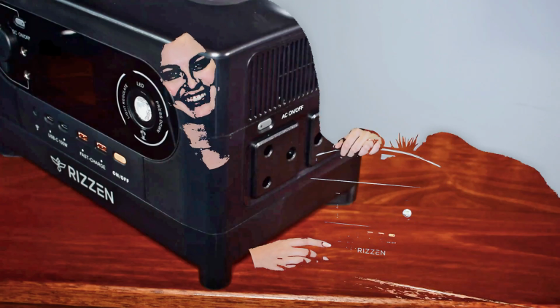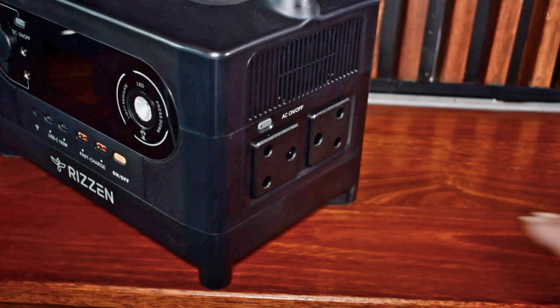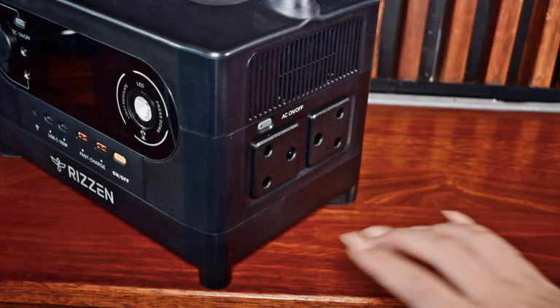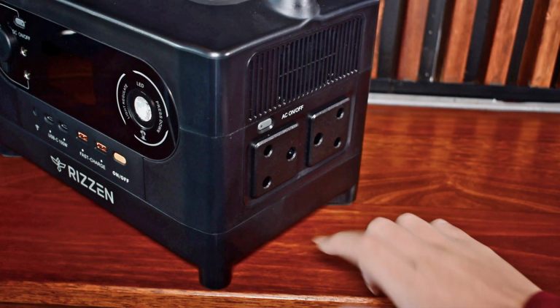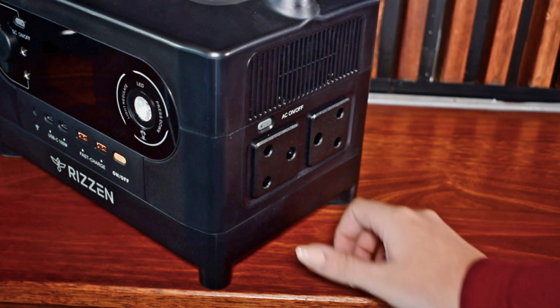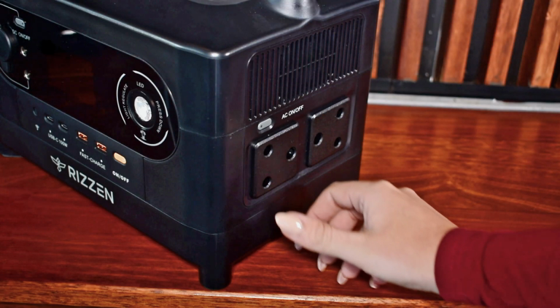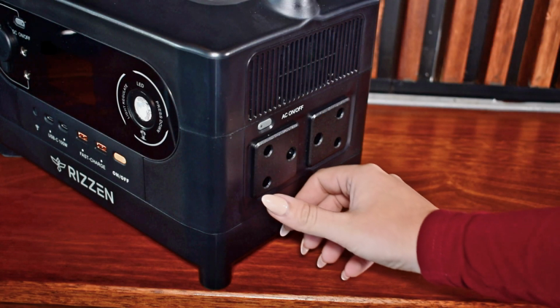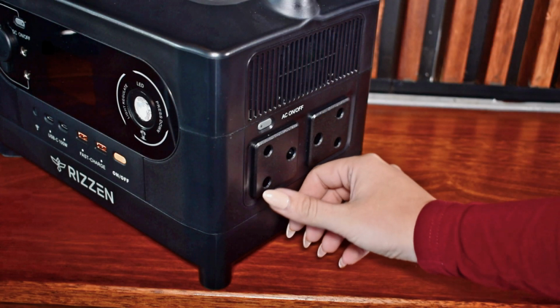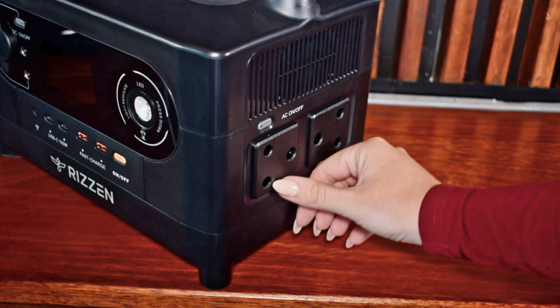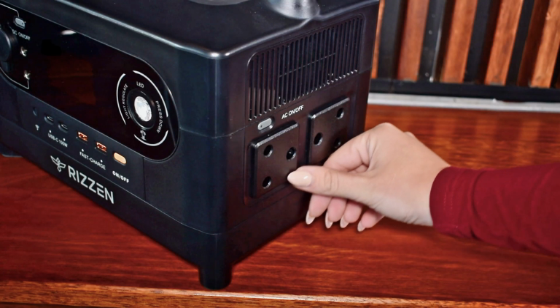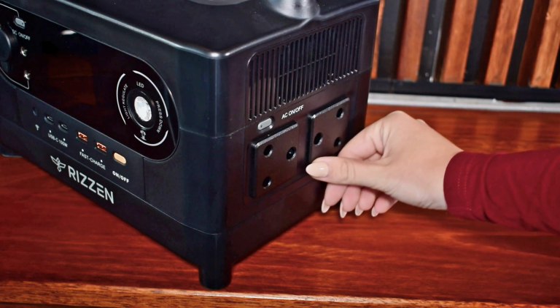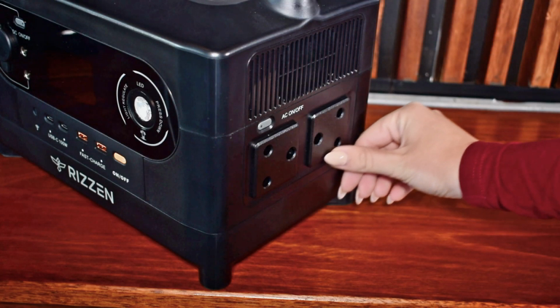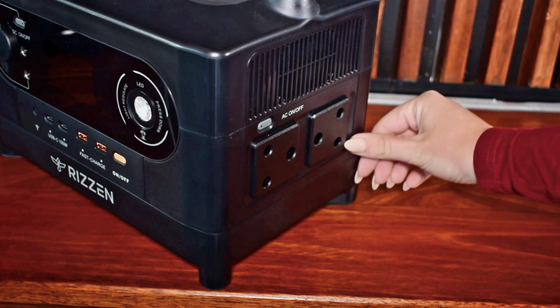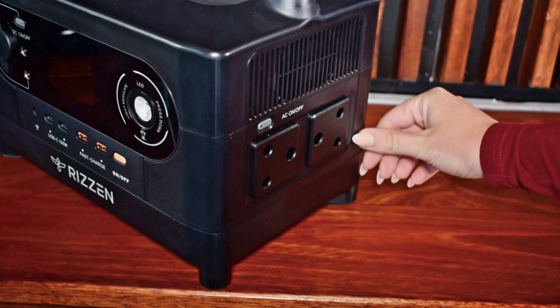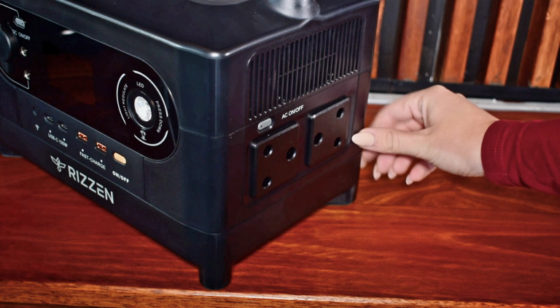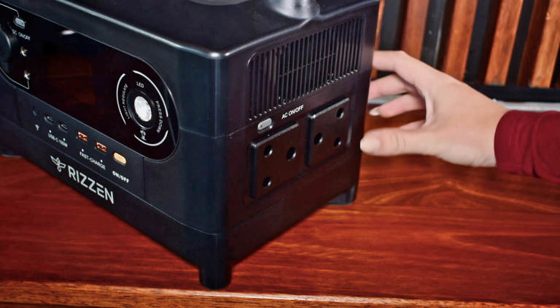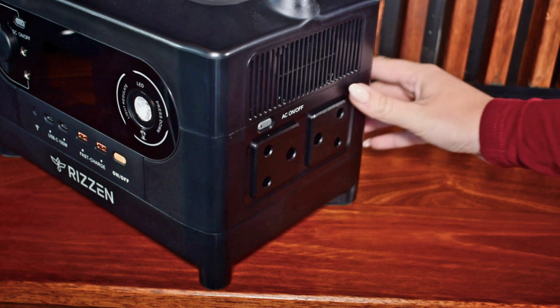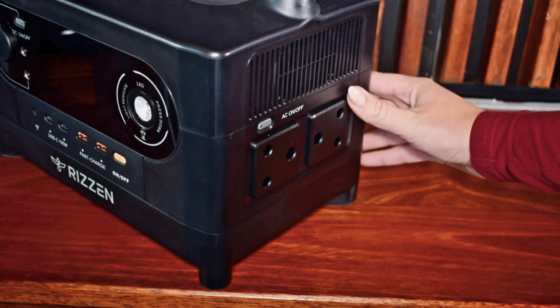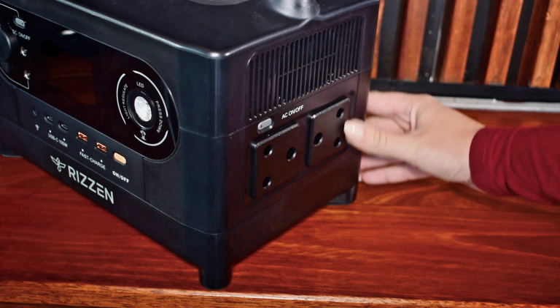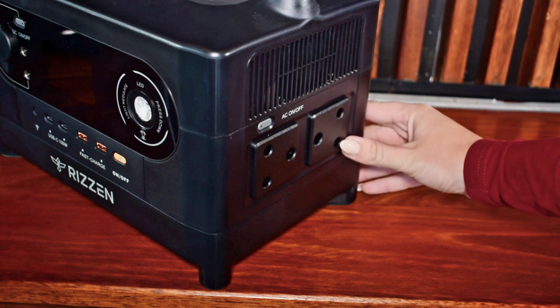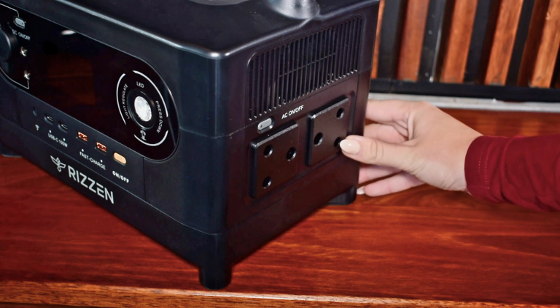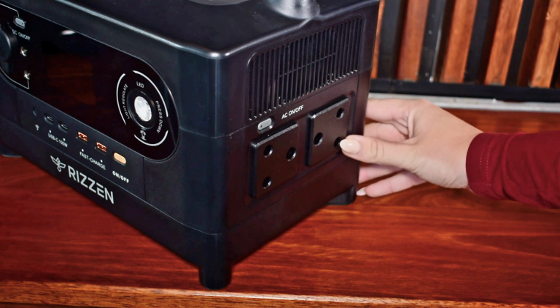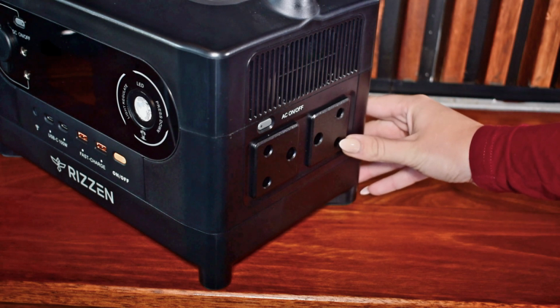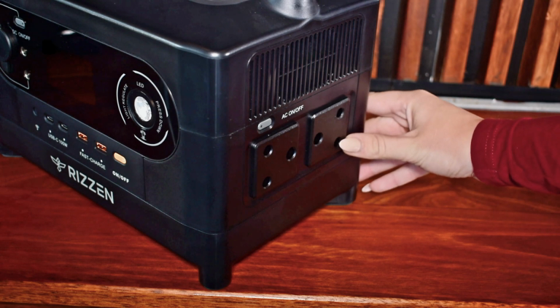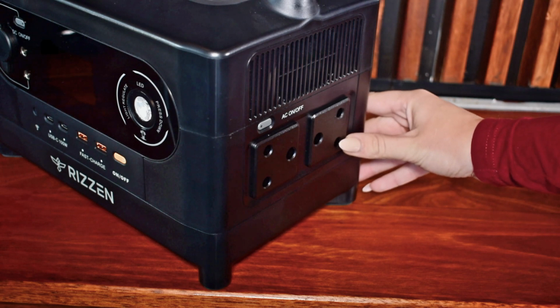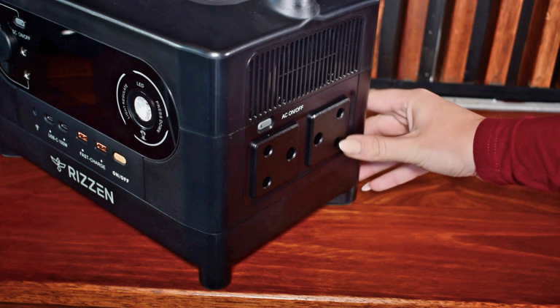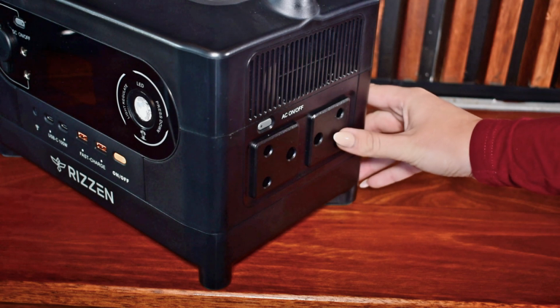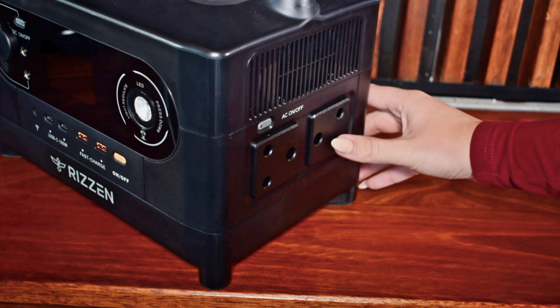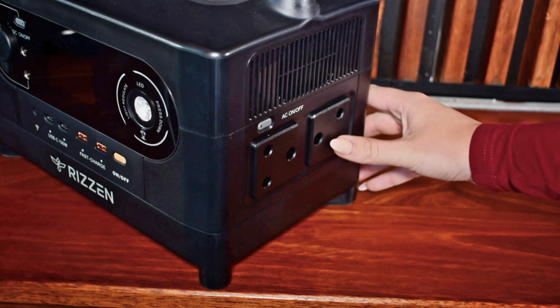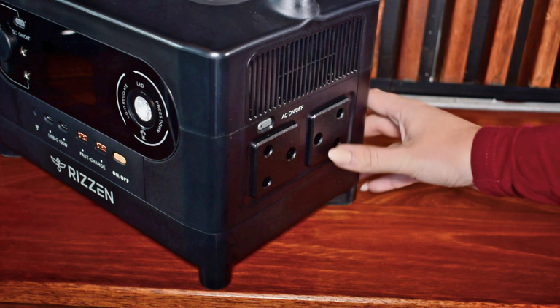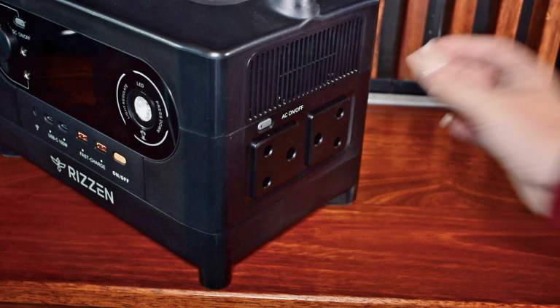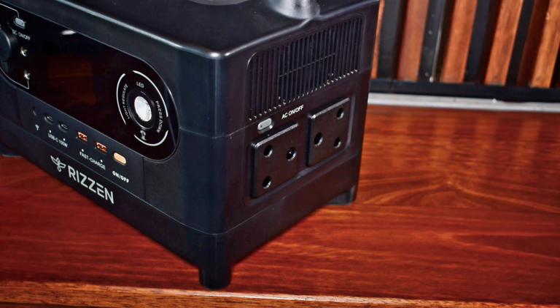As a reliable partner, the Ryzen 700 Watt includes standard South African plugs, meaning you no longer require adapters to use this device.